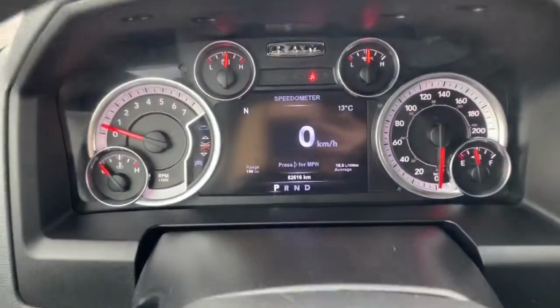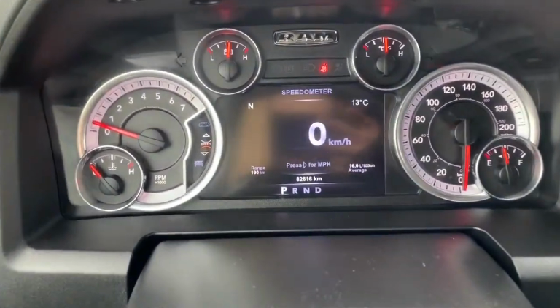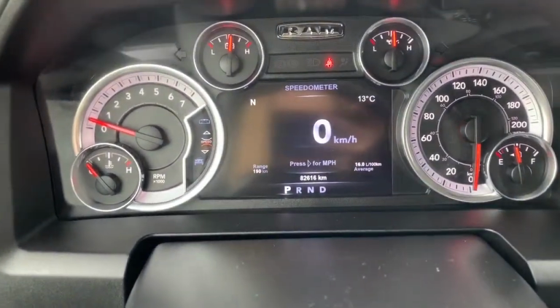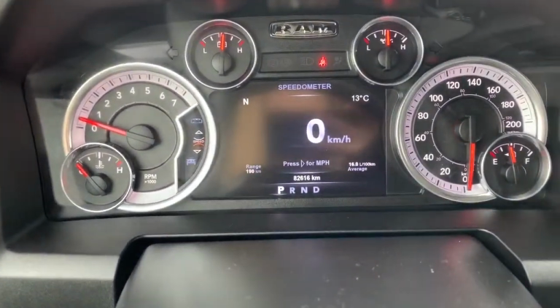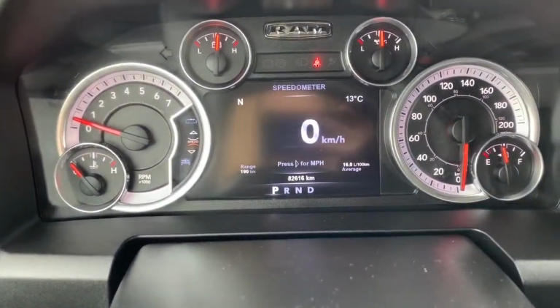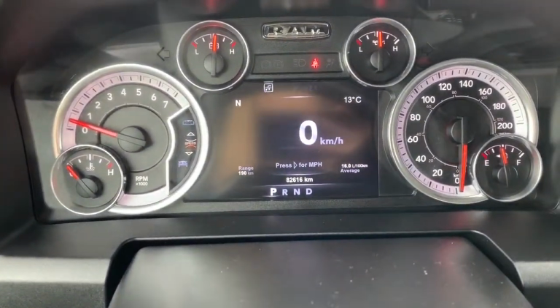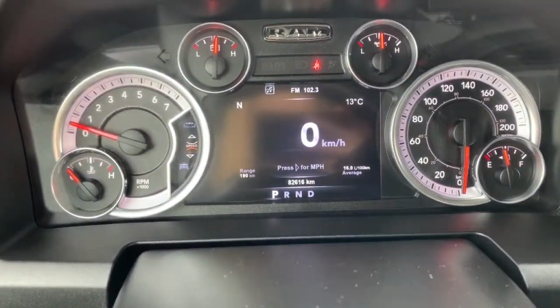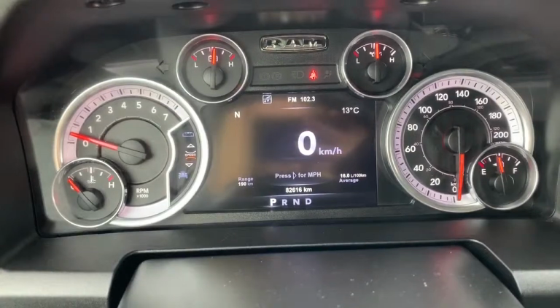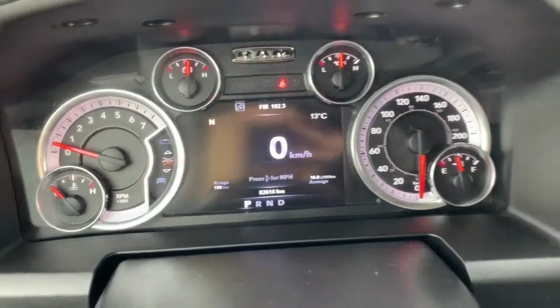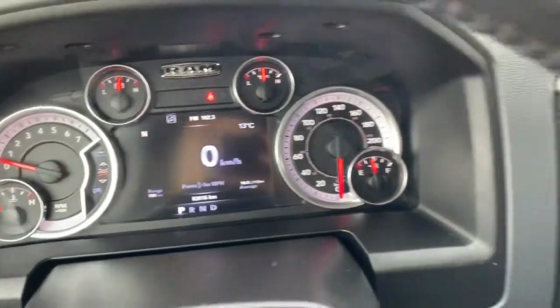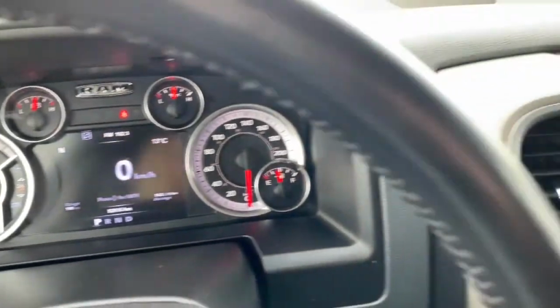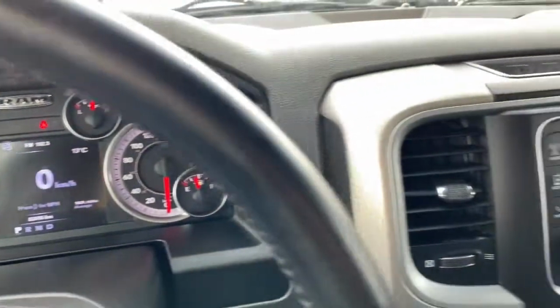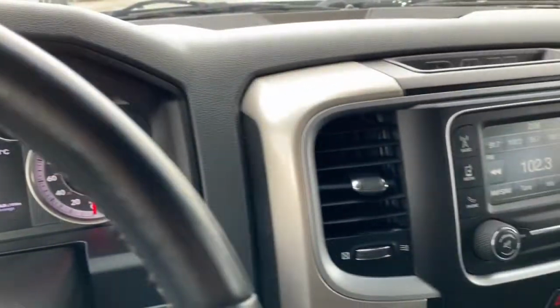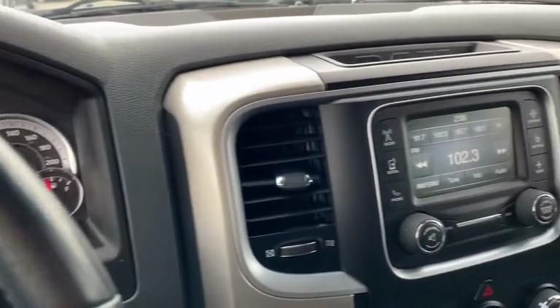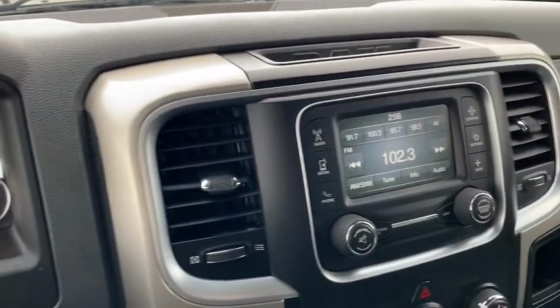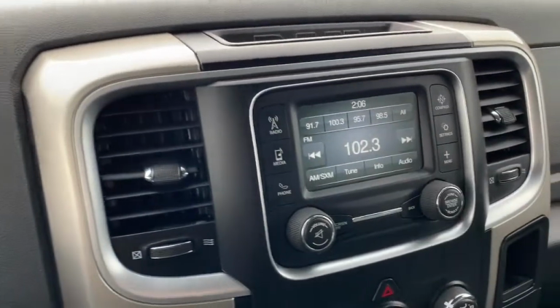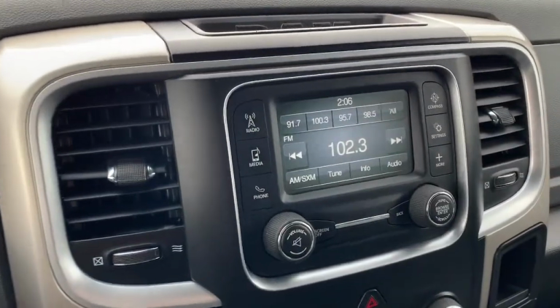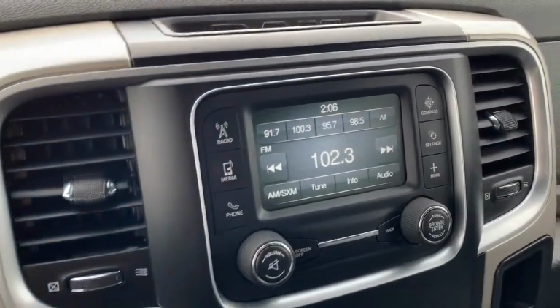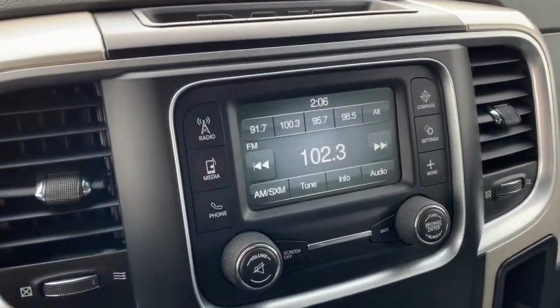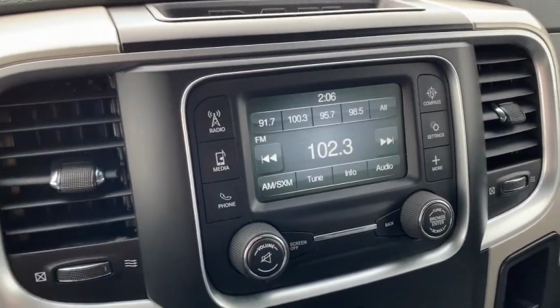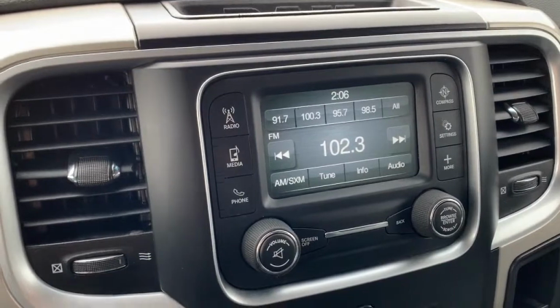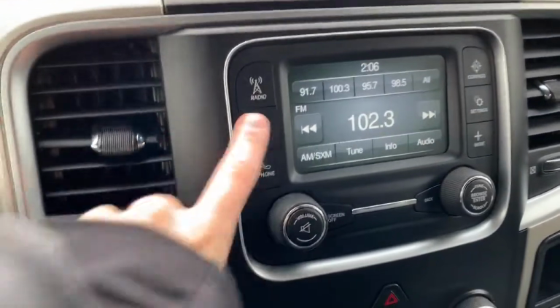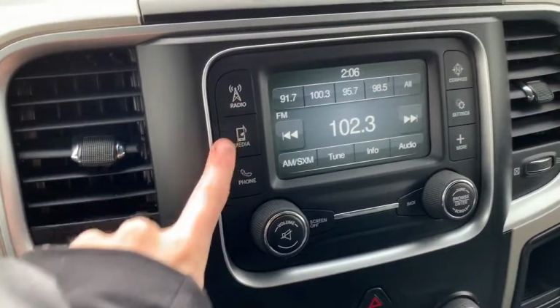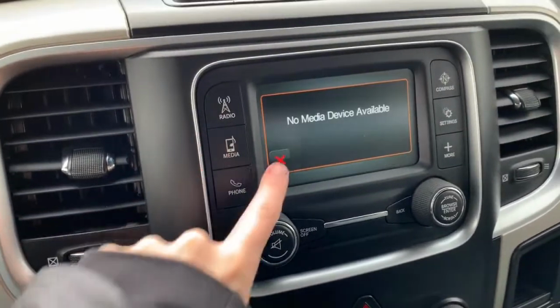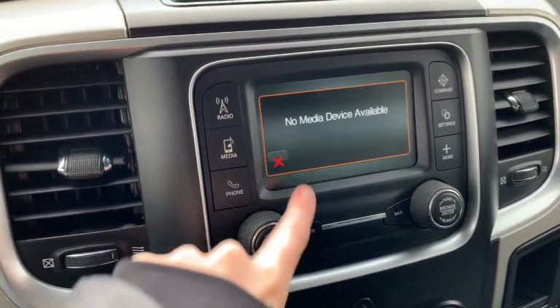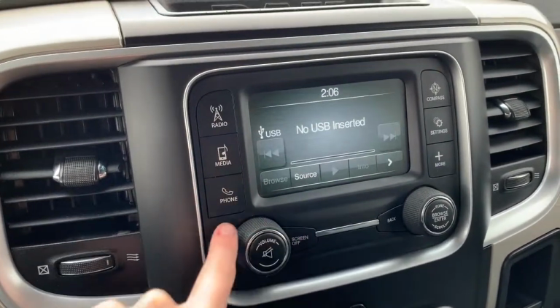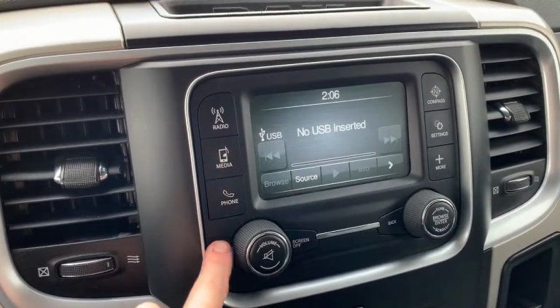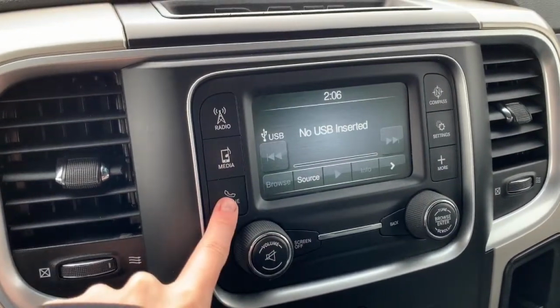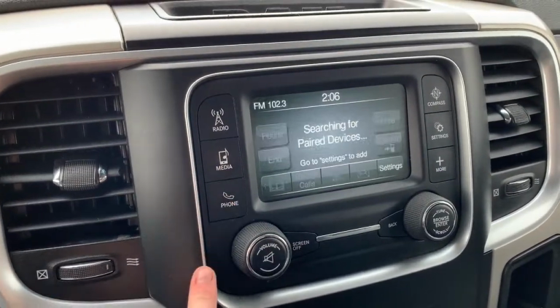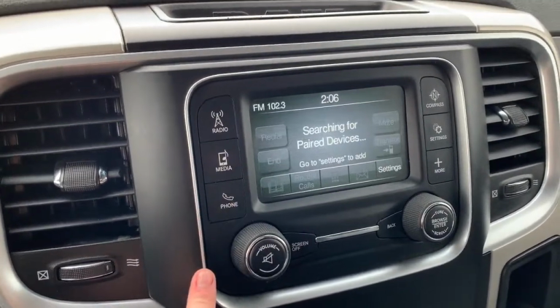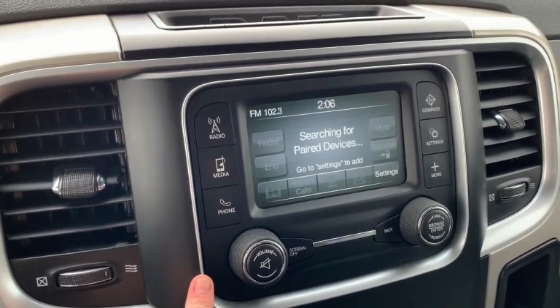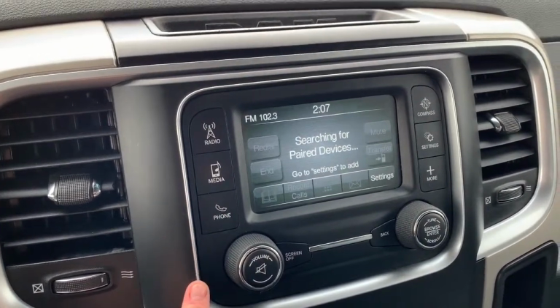Zooming in on the dash here, we can see this Bighorn has just around 83,000 kilometers on it. It also has a 5-inch Uconnect touchscreen display system here. You can connect your phone with AUX or USB, or connect with Bluetooth streaming.